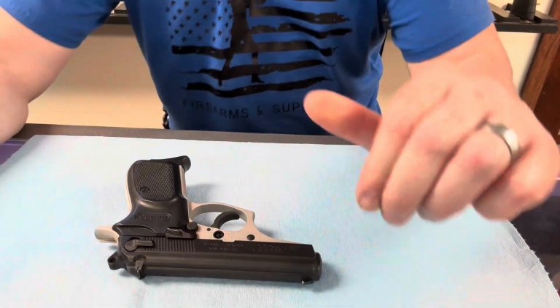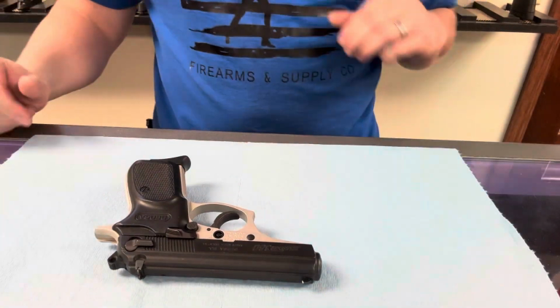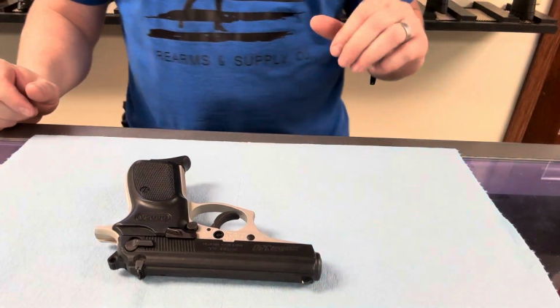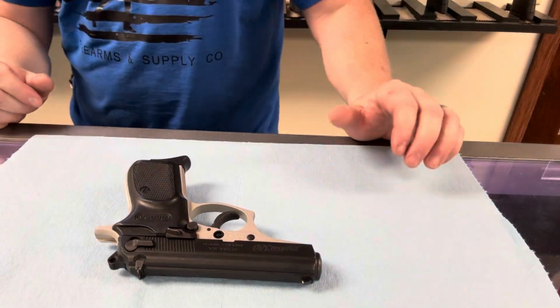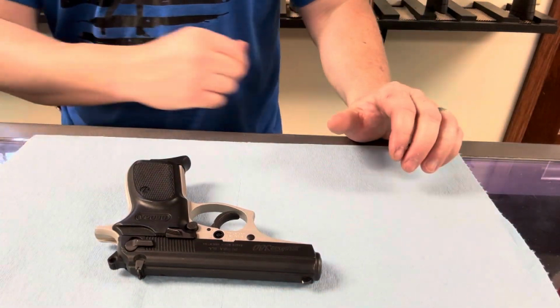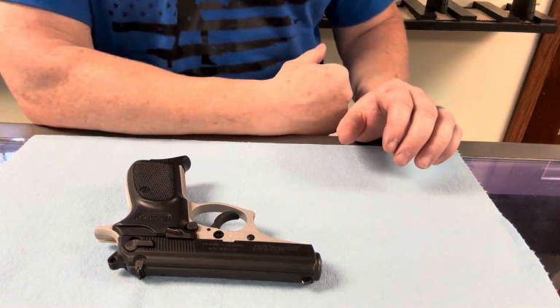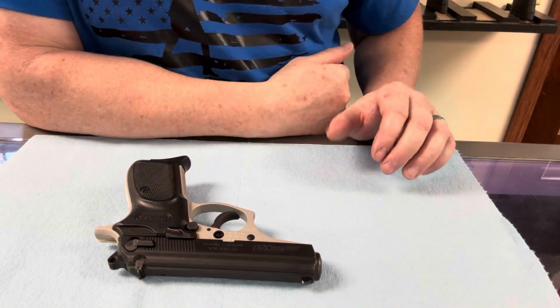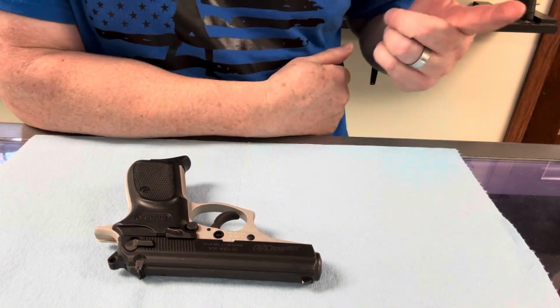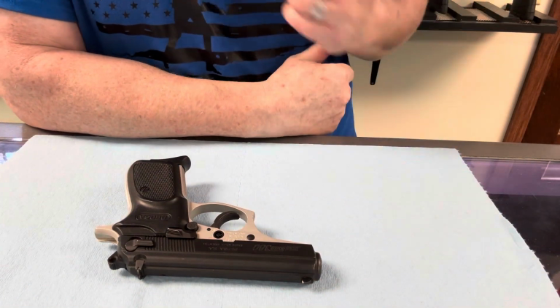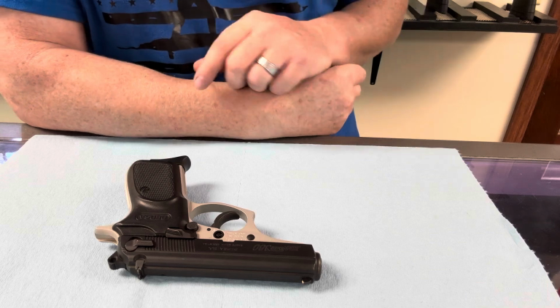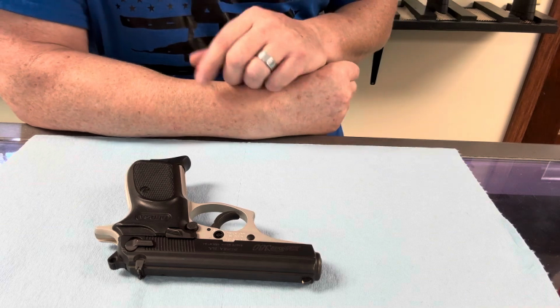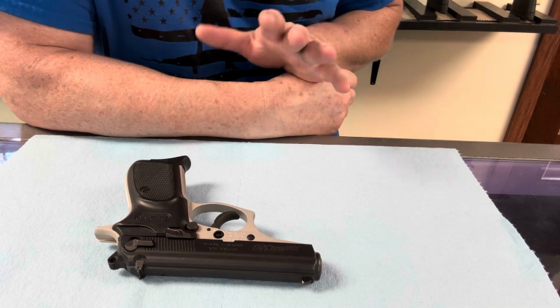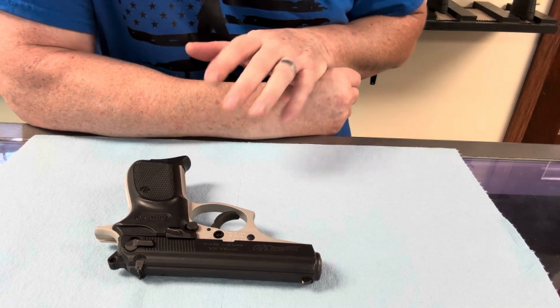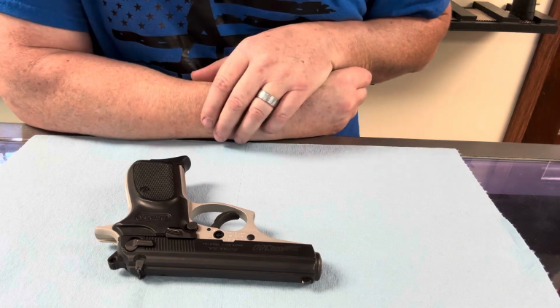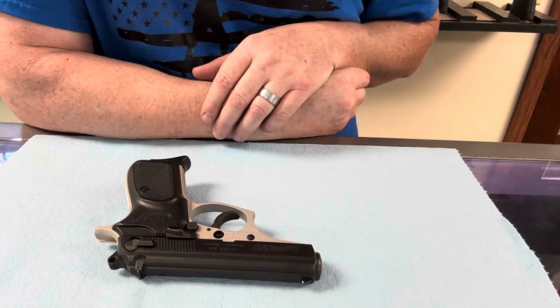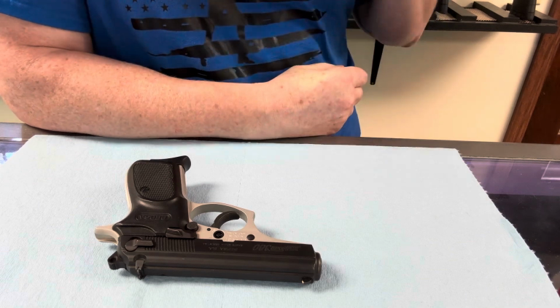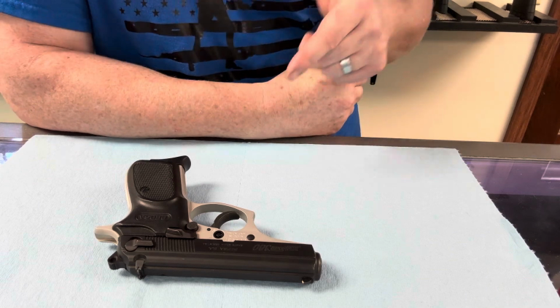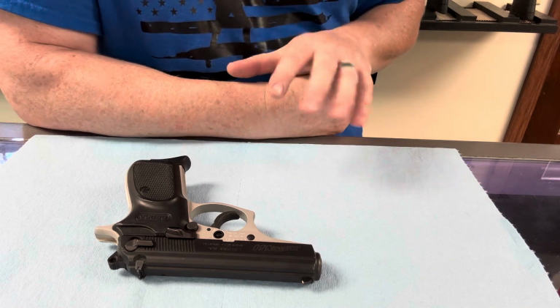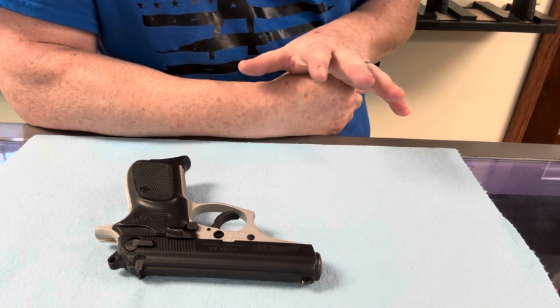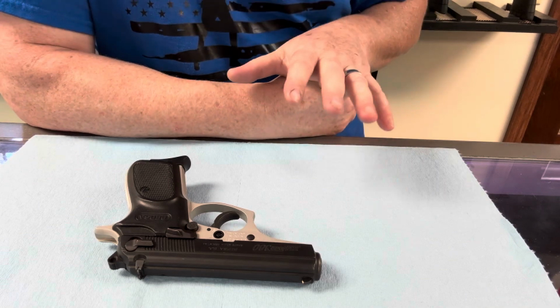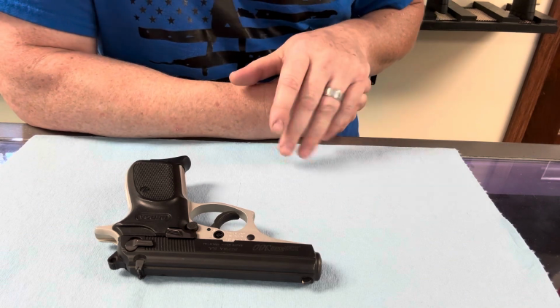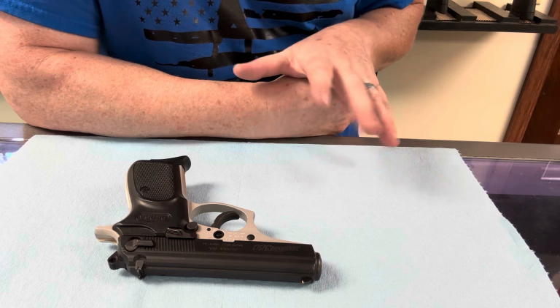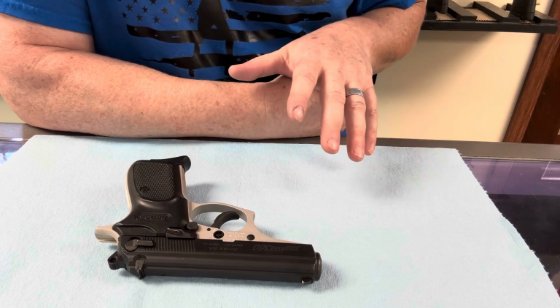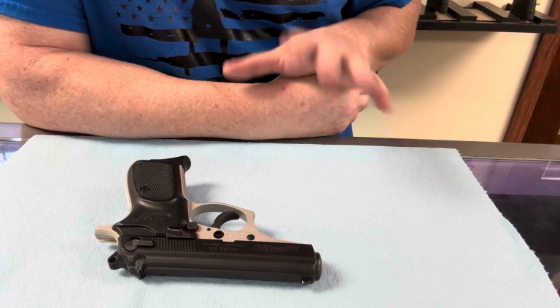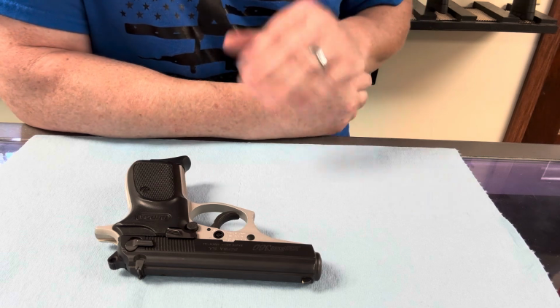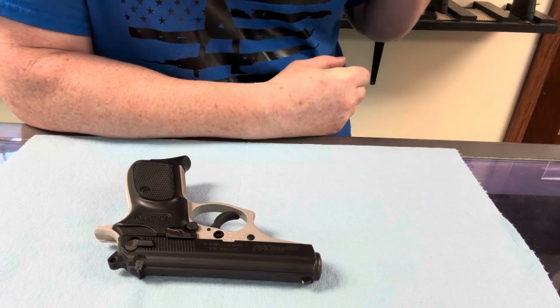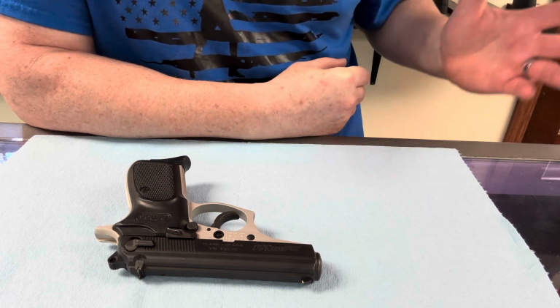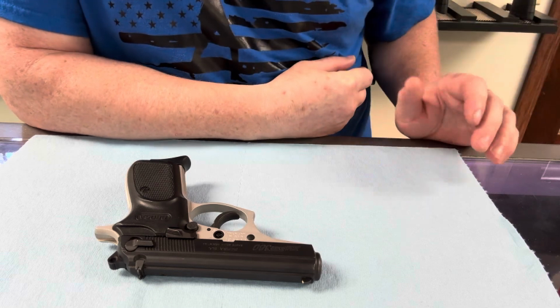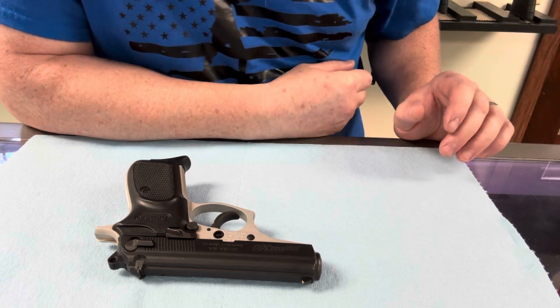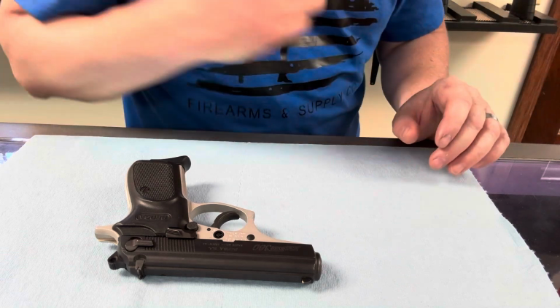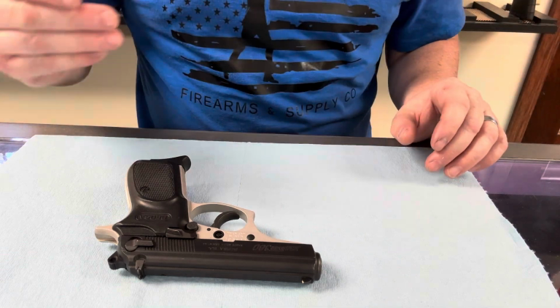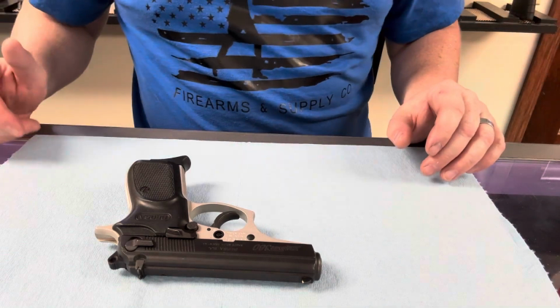Before we begin, we're going to make sure that it's pointed in a safe direction. Why do we do safe direction? Because if this gun were to accidentally go off, we don't want it to negatively affect yourself or someone else's life. Alright, it's pointed in a safe direction.